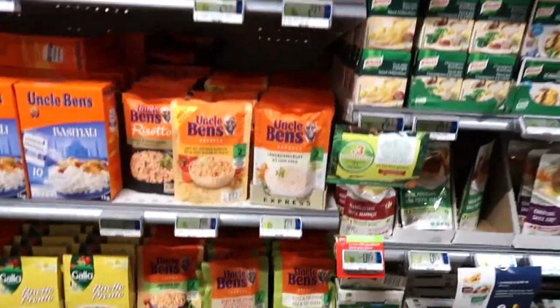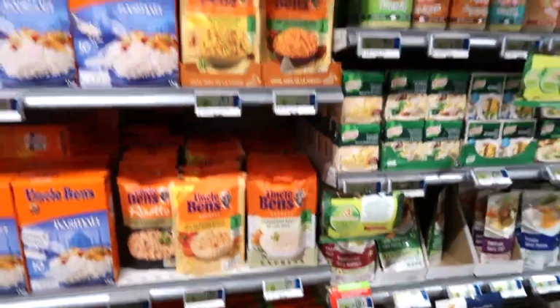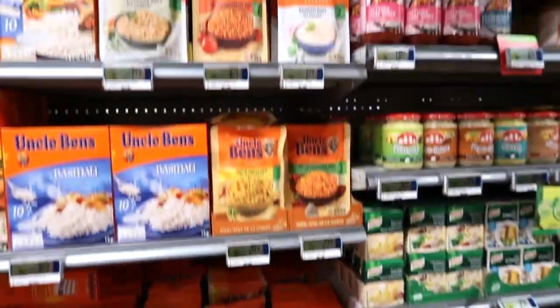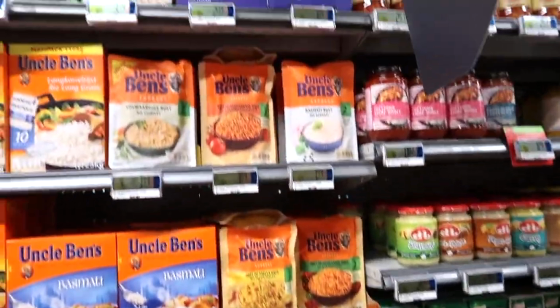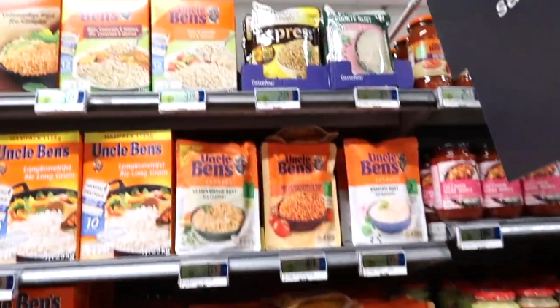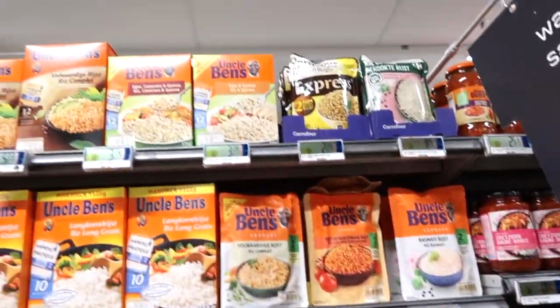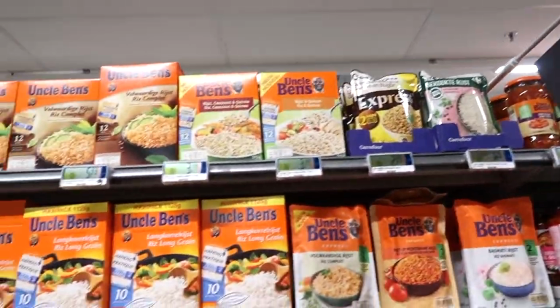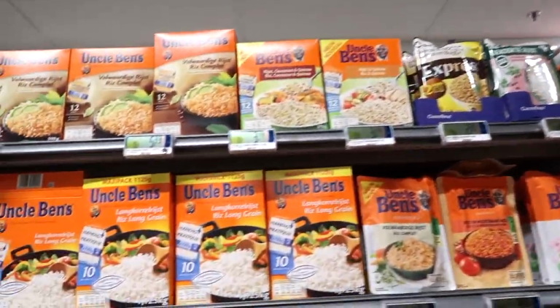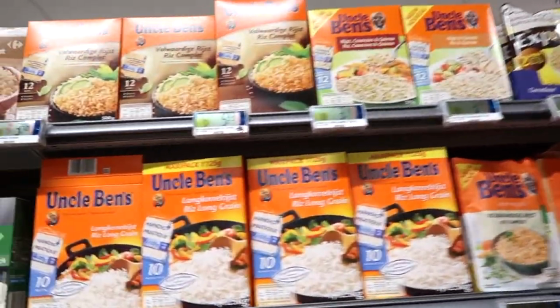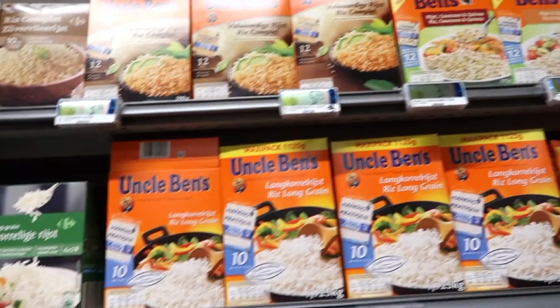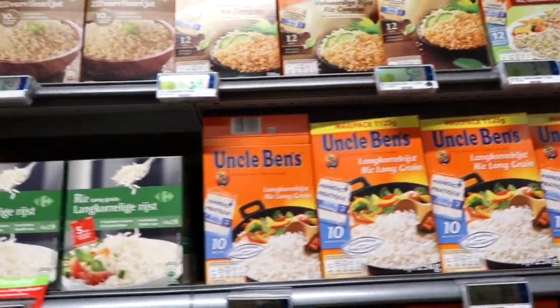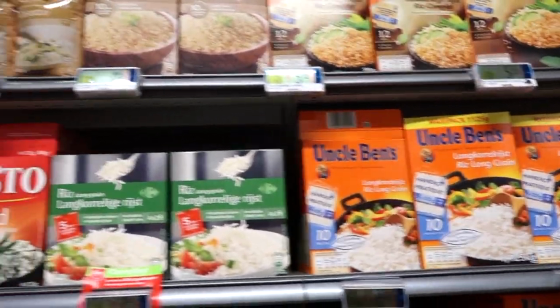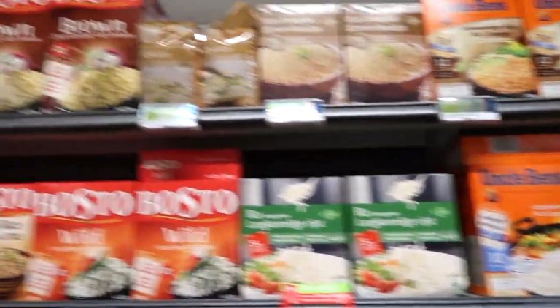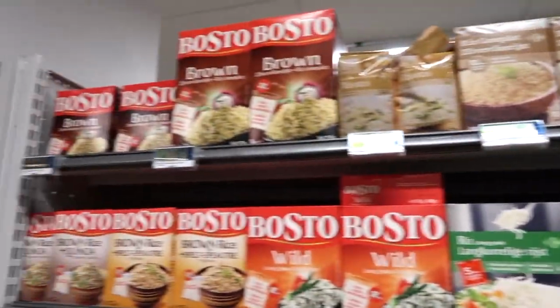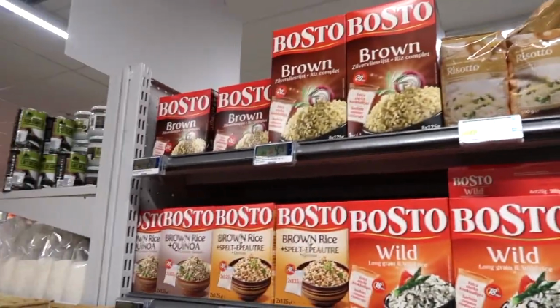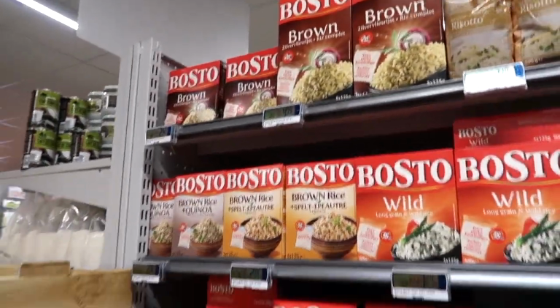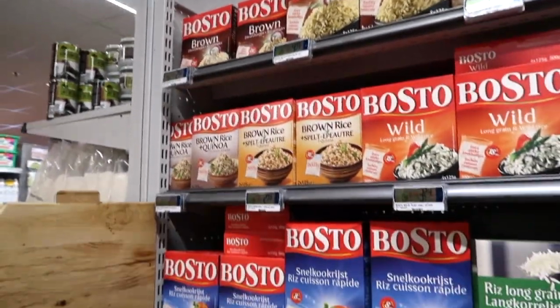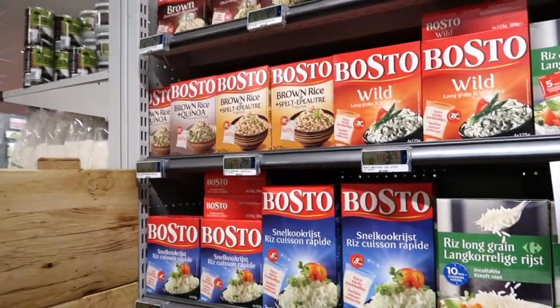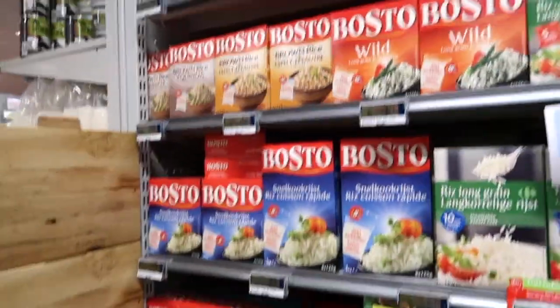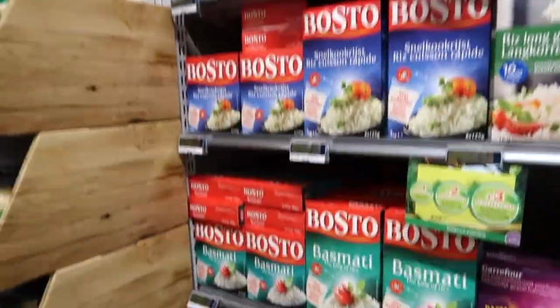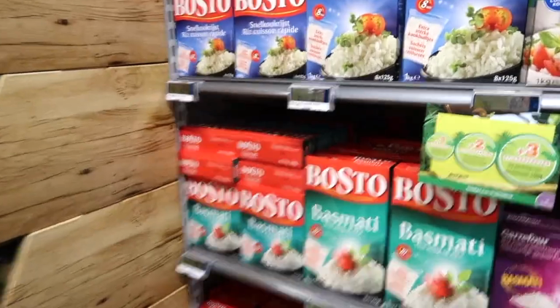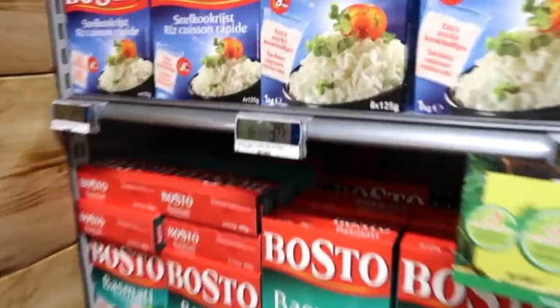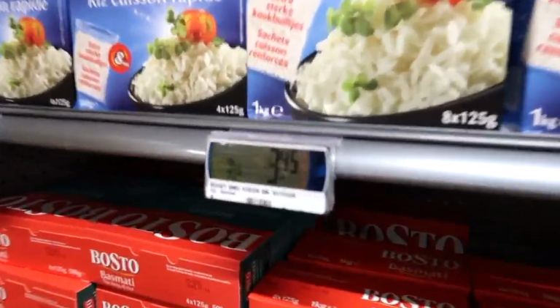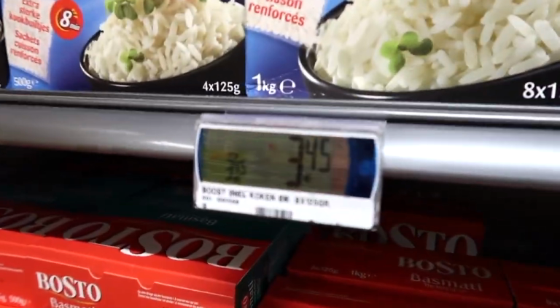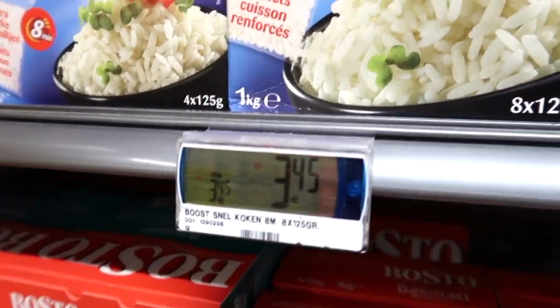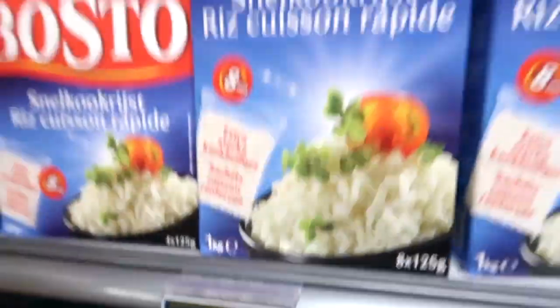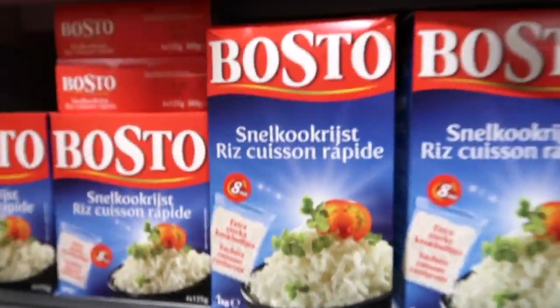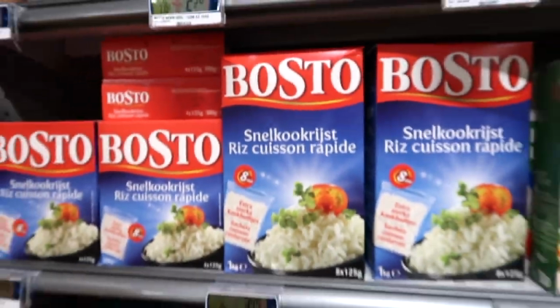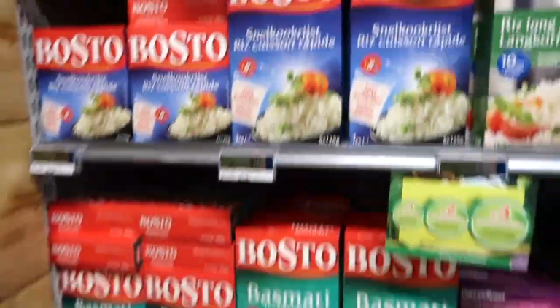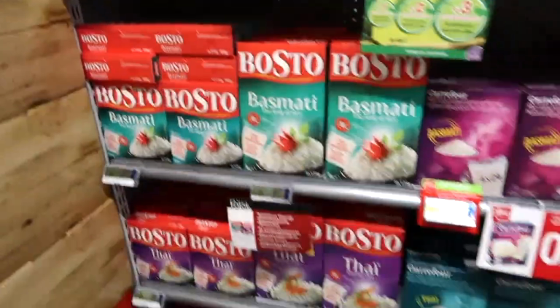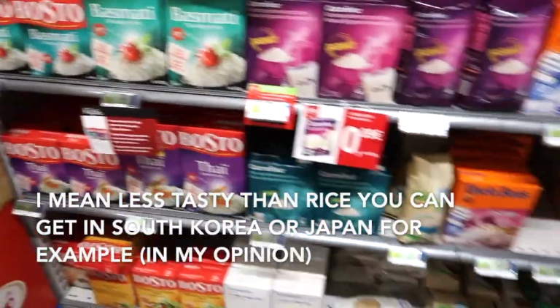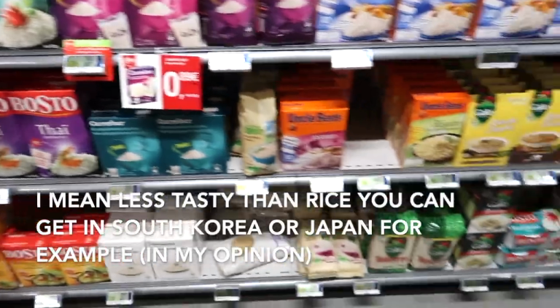Belgian people do eat rice, as you can see. The packages are not really big — most of the time one kilogram is the biggest type you can buy. It's mostly rice from Thailand, but it's like less tasty, I would say.